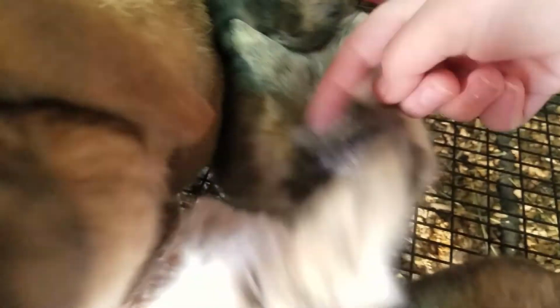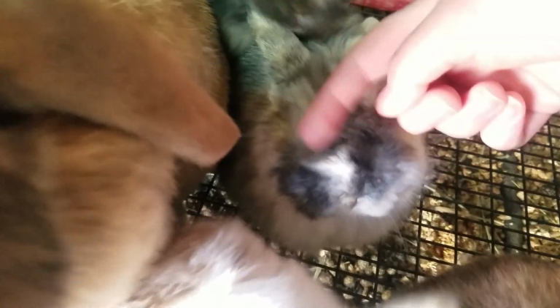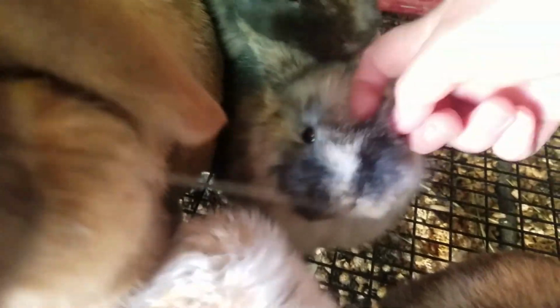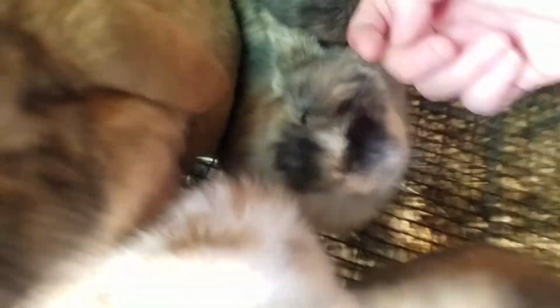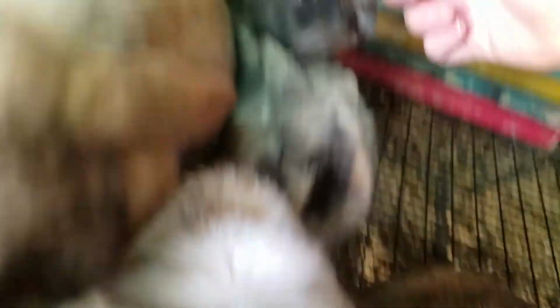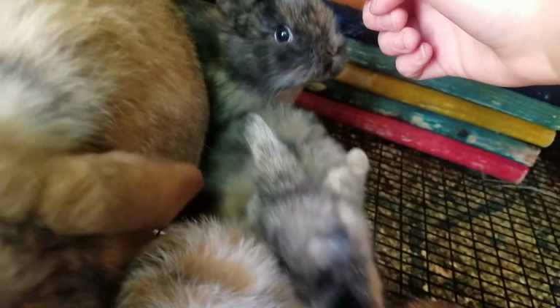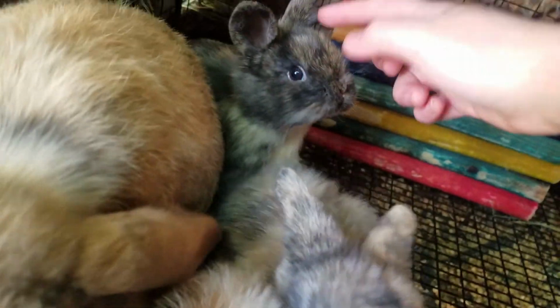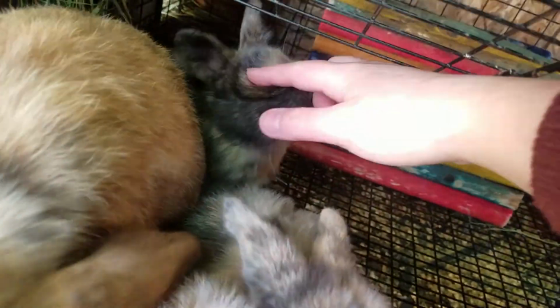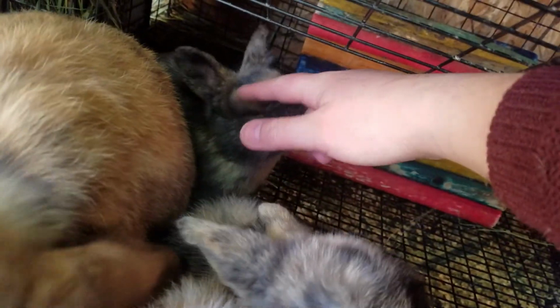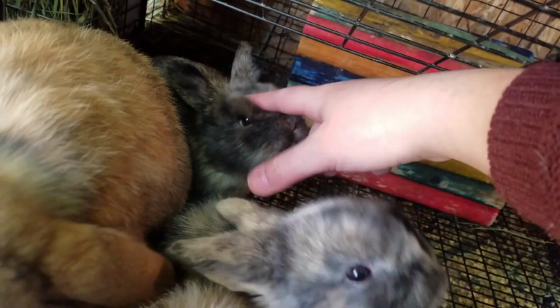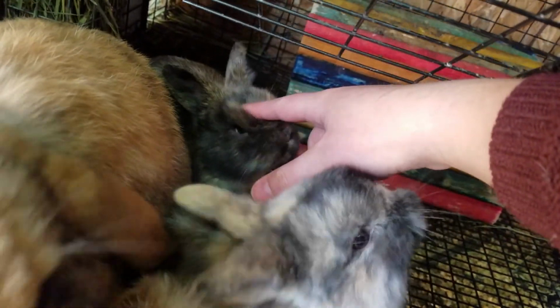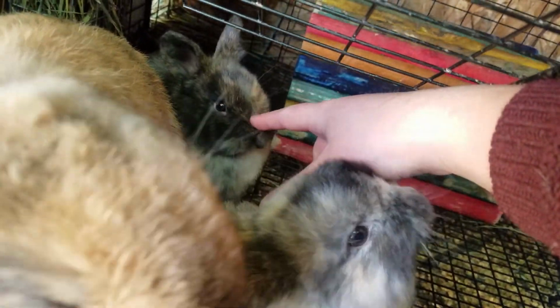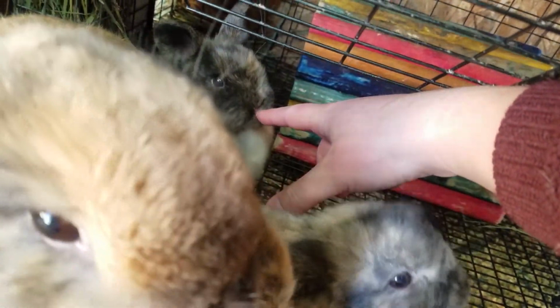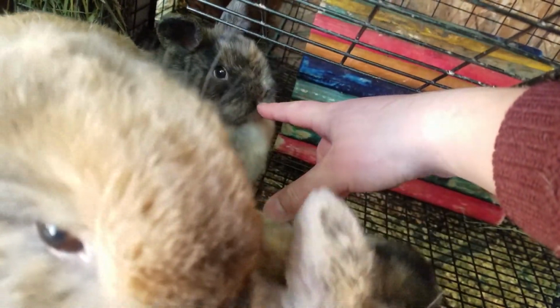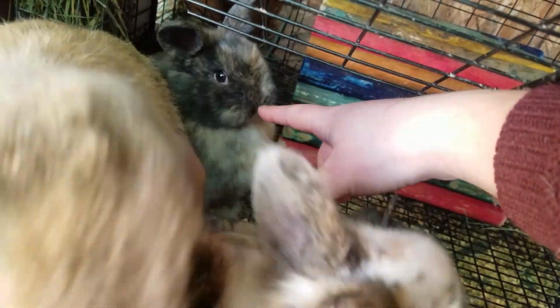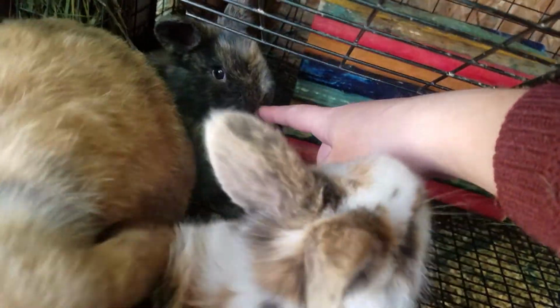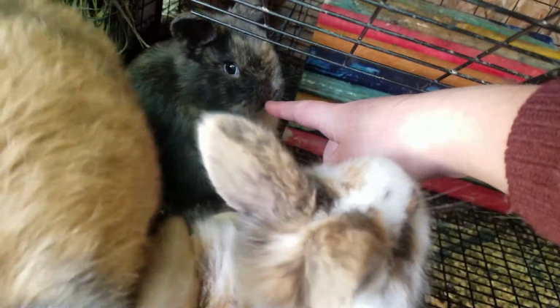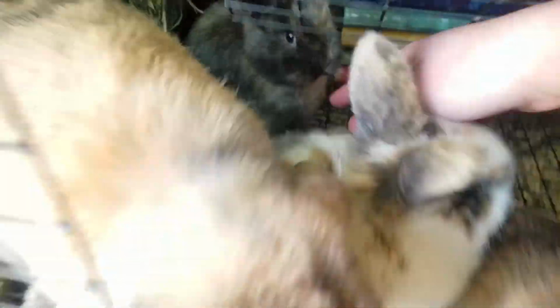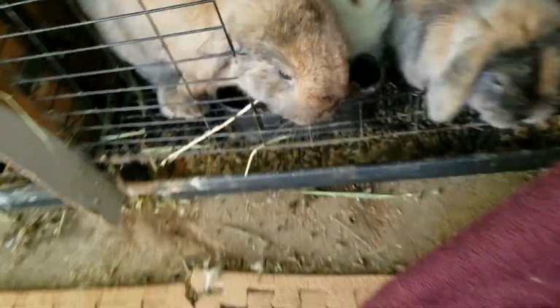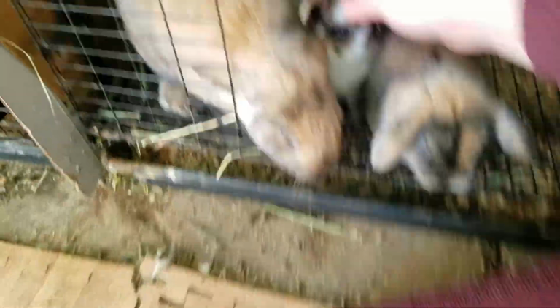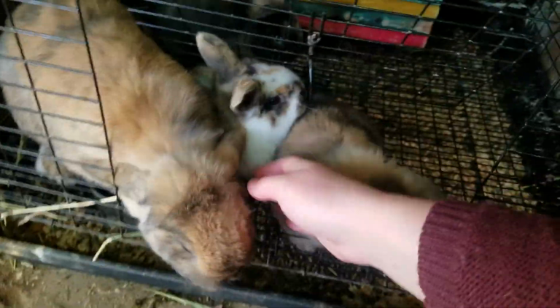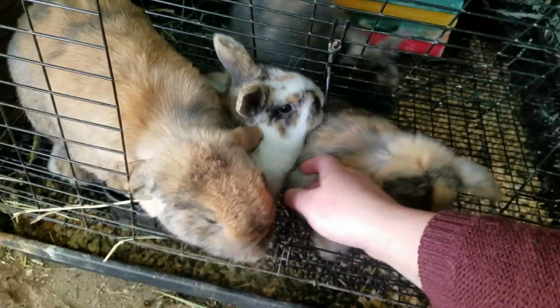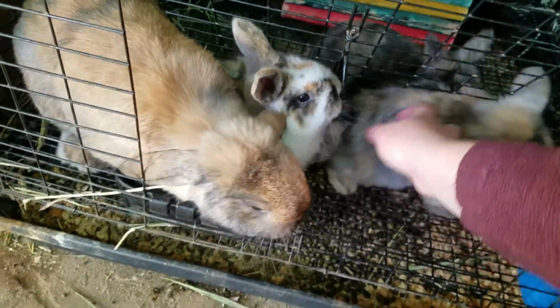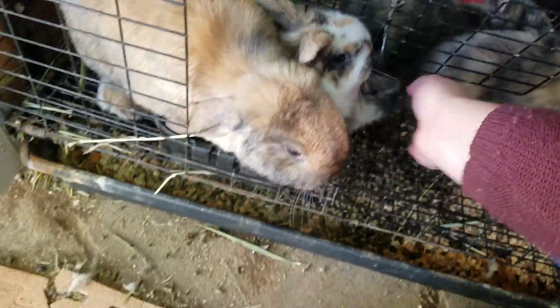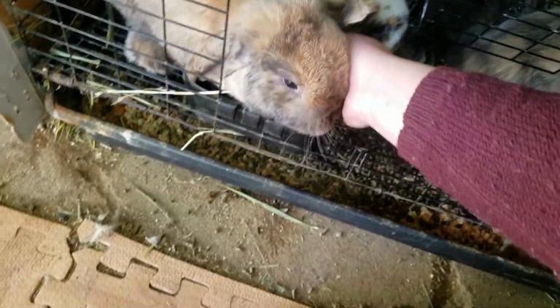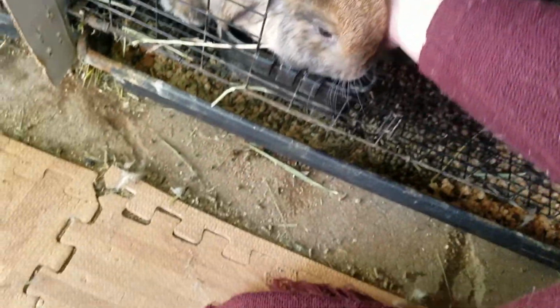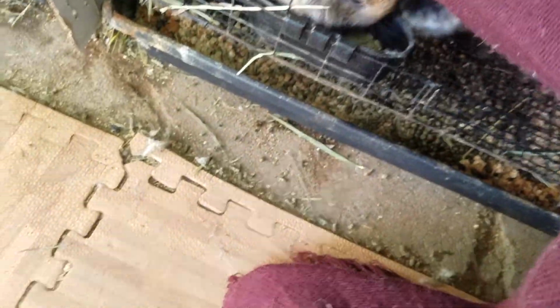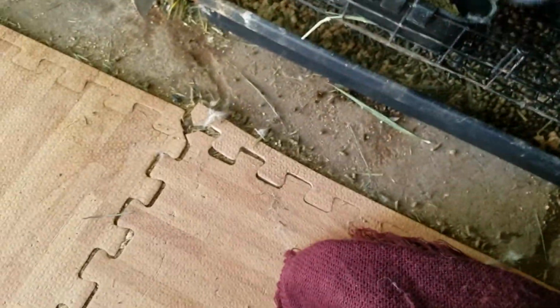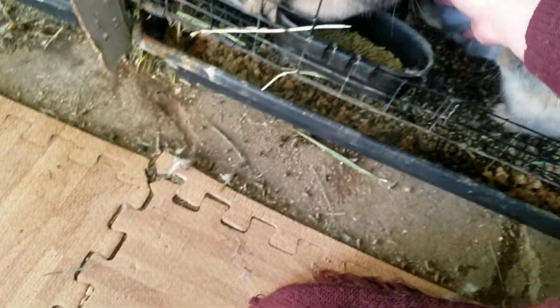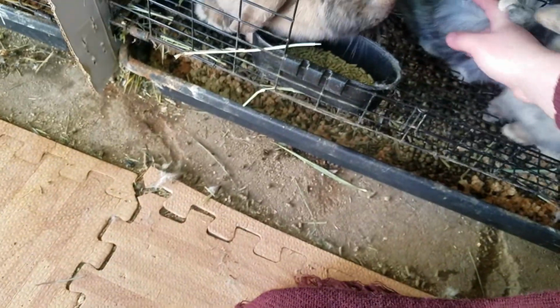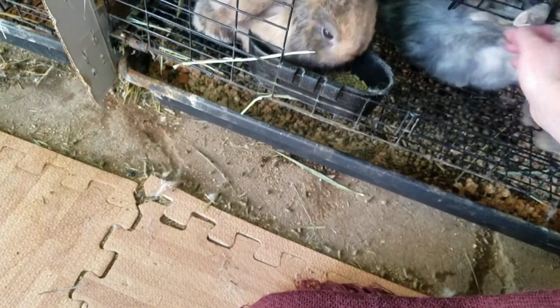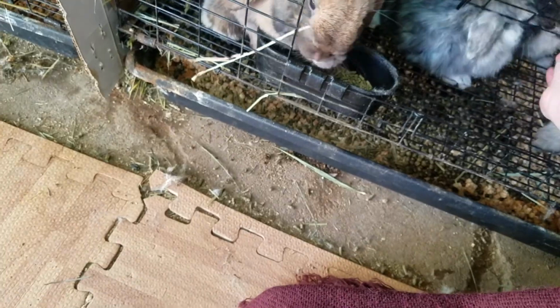This little Harlequin doe right here — sorry, you're hard to see — she's going to another breeder here in Colorado. And this is Mocha; she'll be staying here. So those are her babies, about six weeks old.